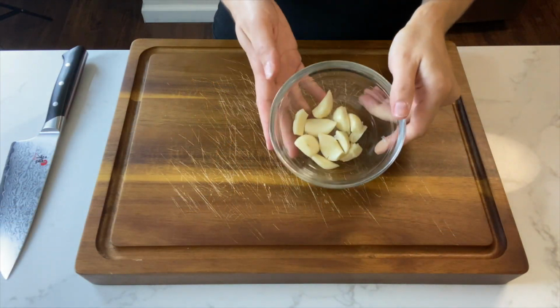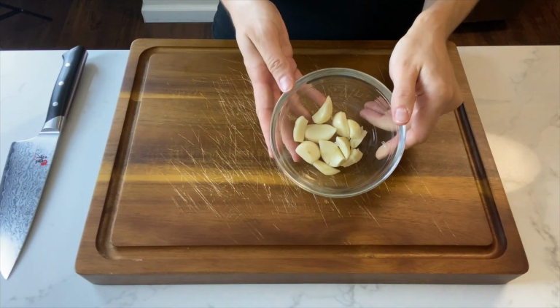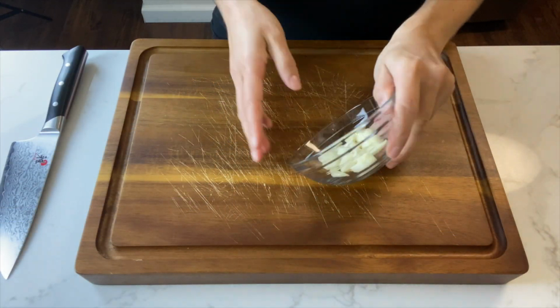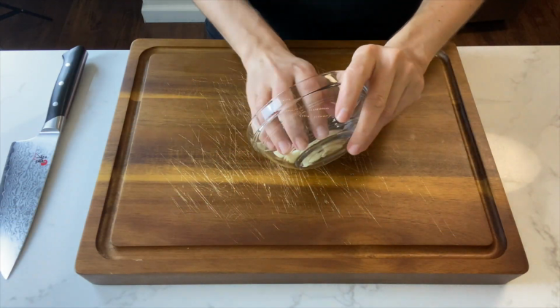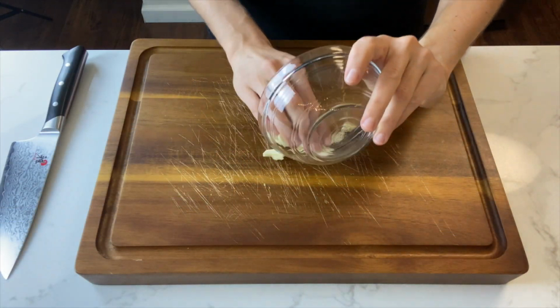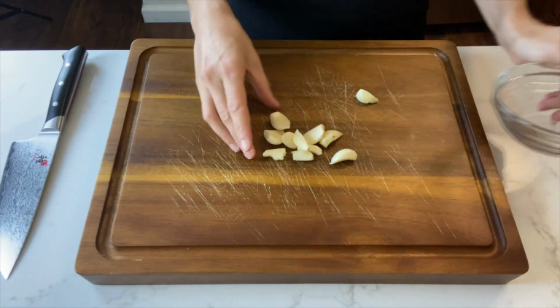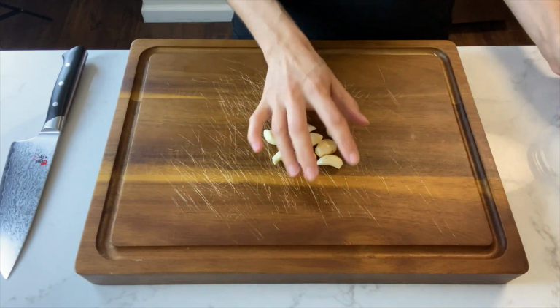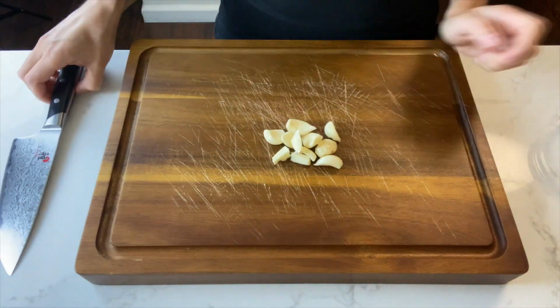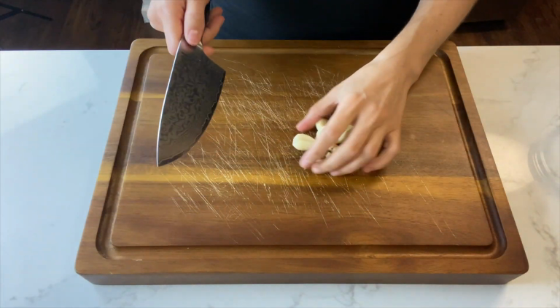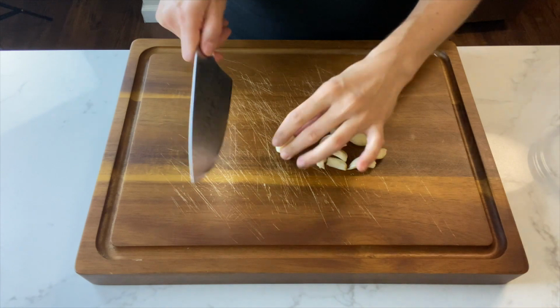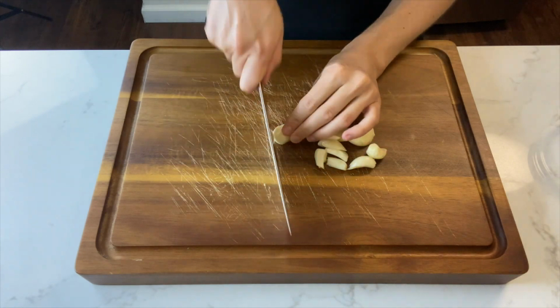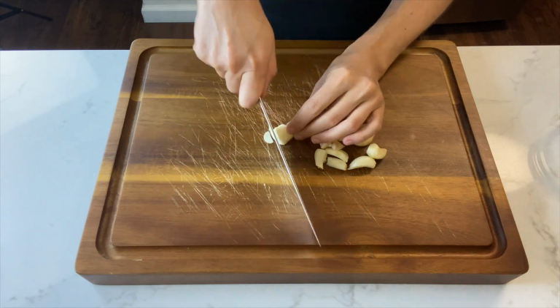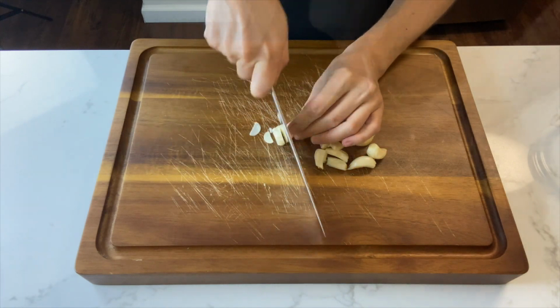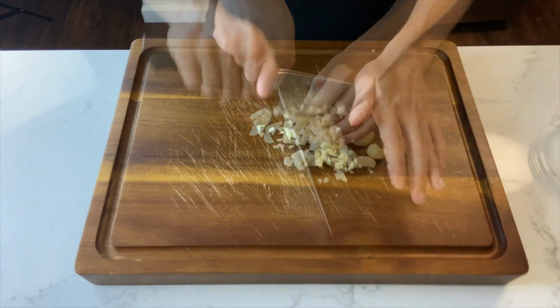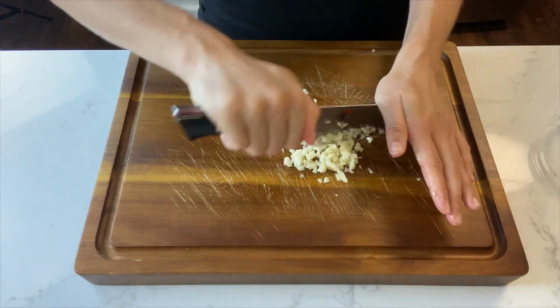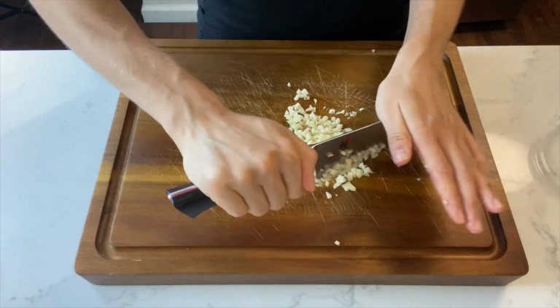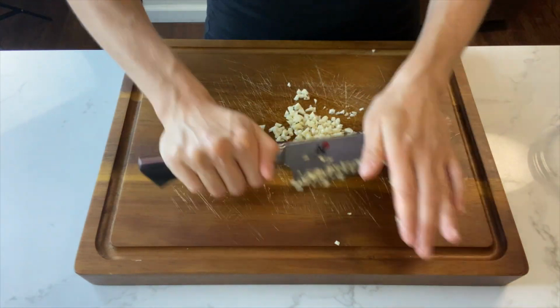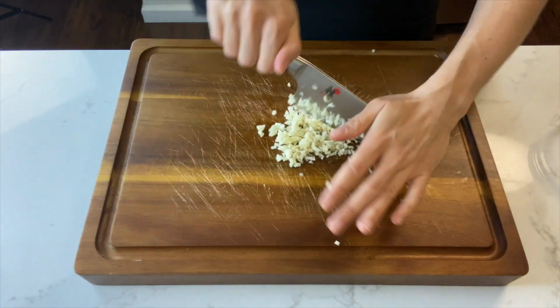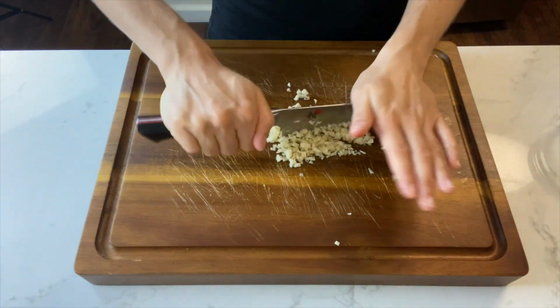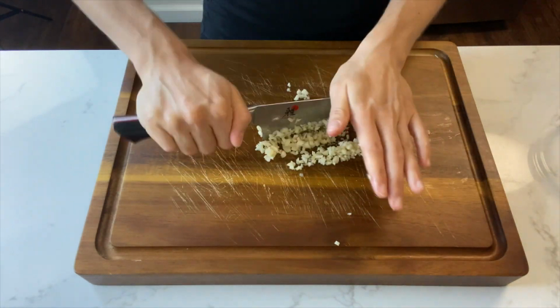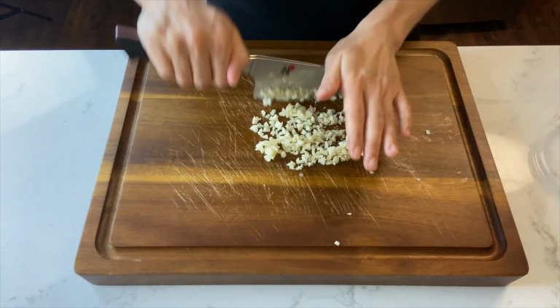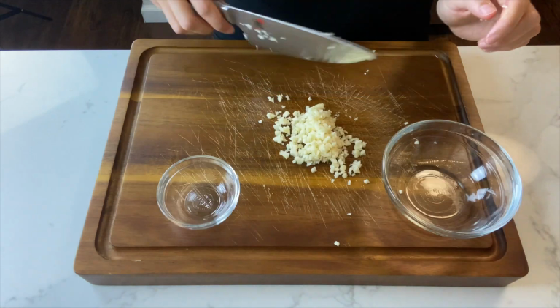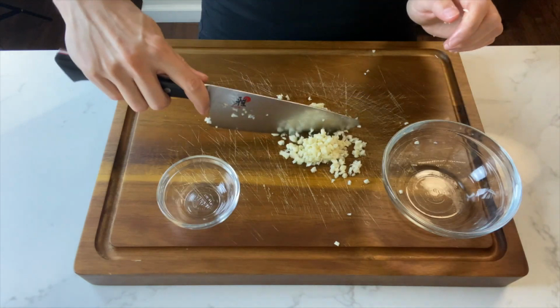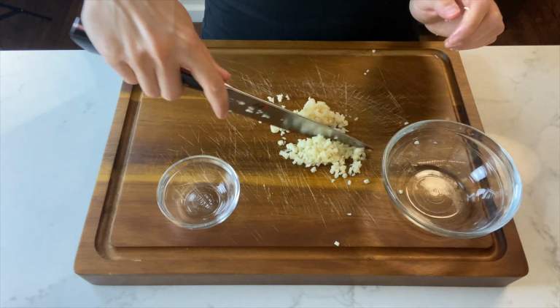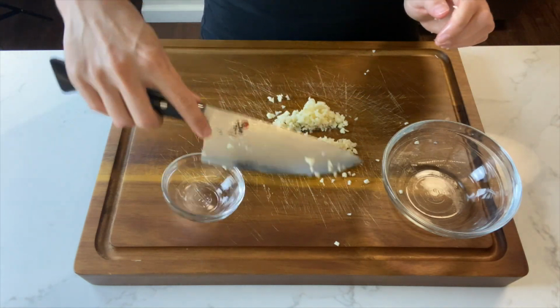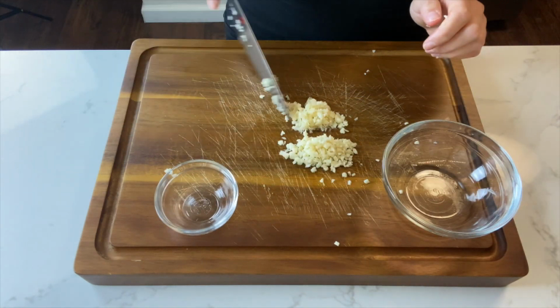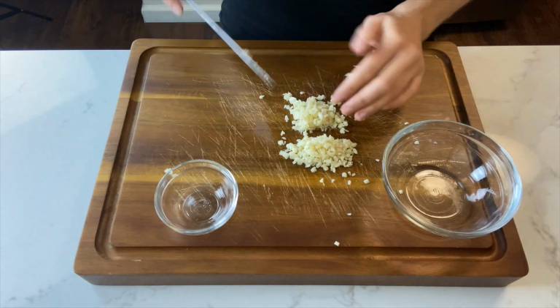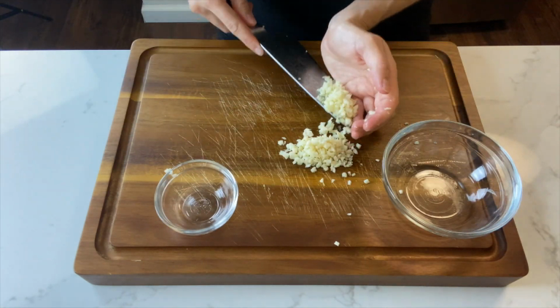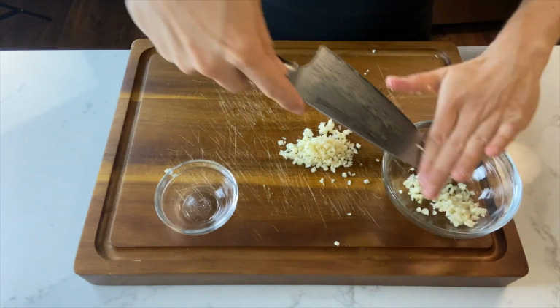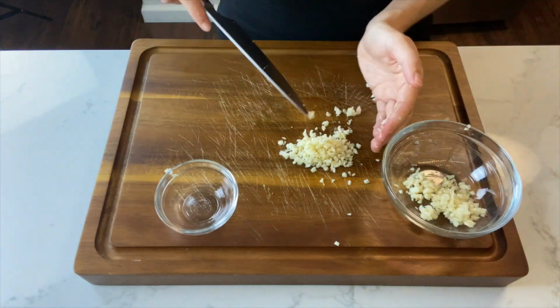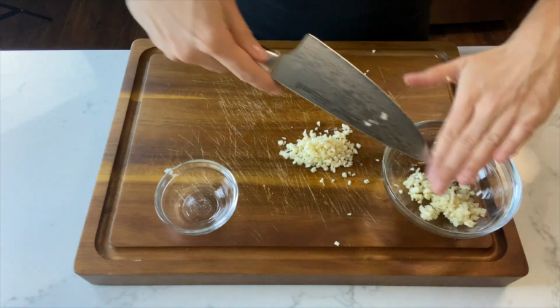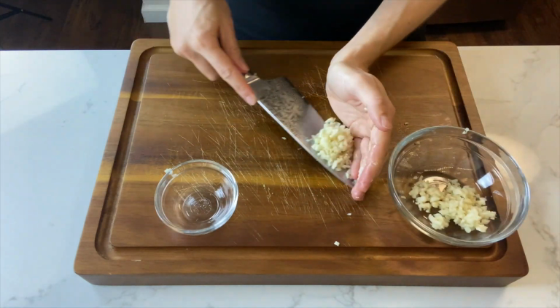First, you'll start with about eight garlic cloves and you want to mince them nice and finely. Separate your garlic into two bowls — one's for your marinade and one's for your rice.